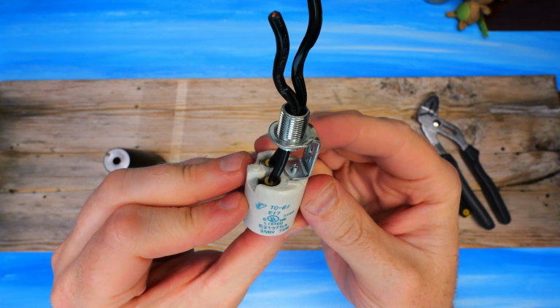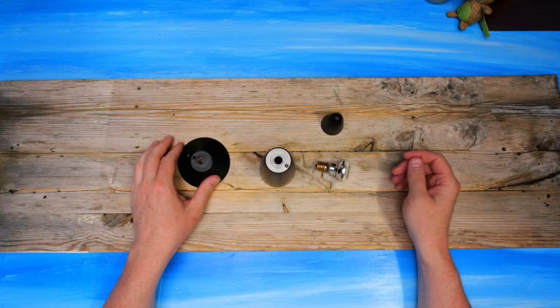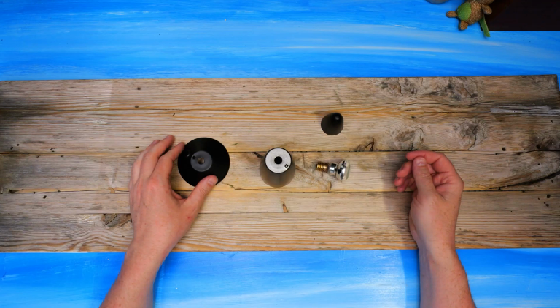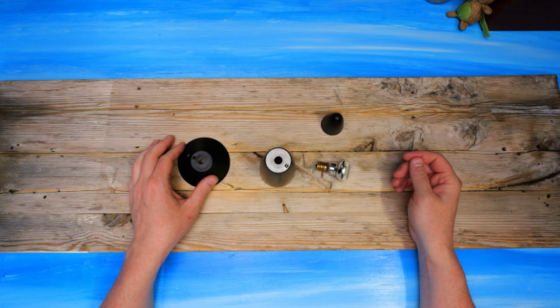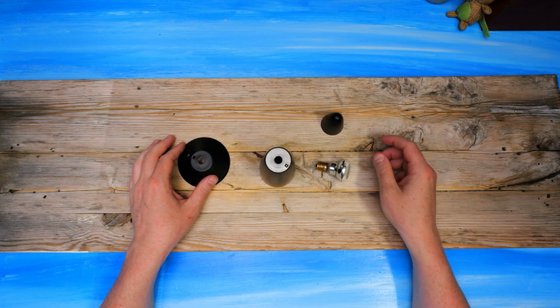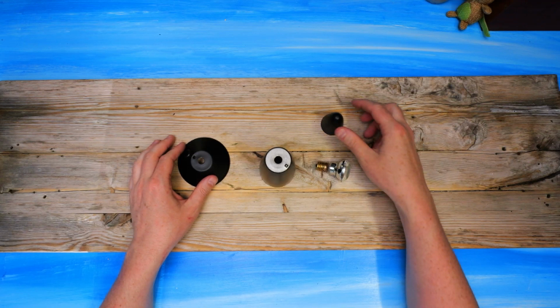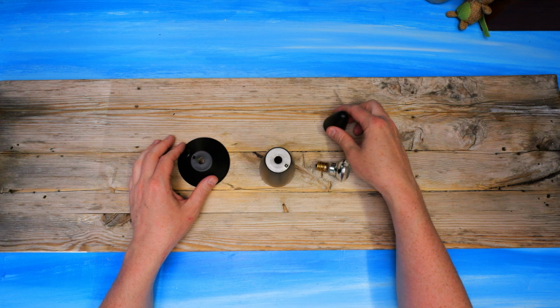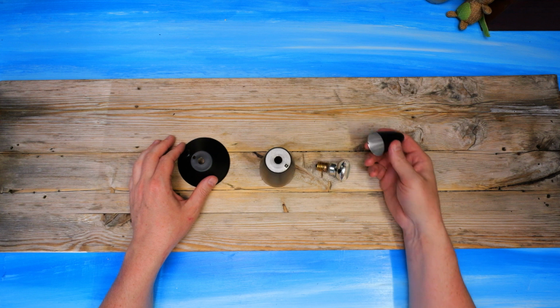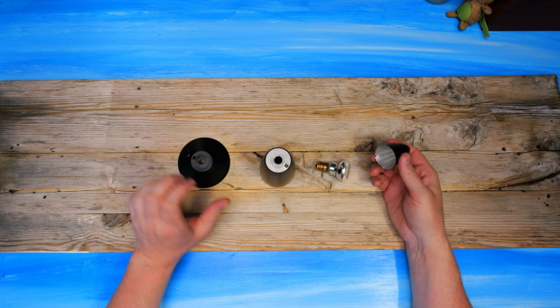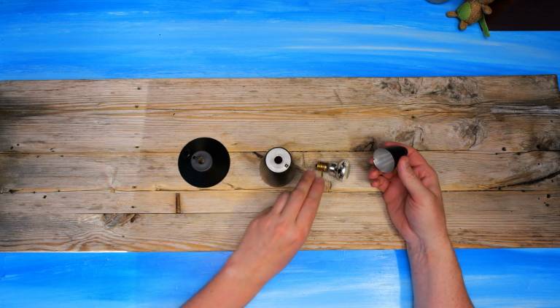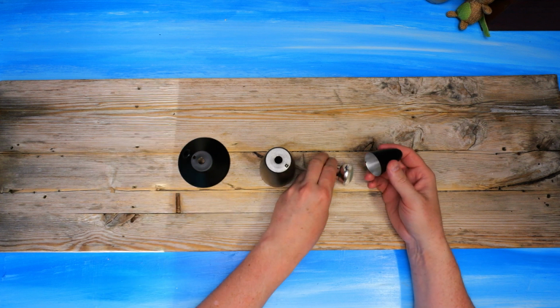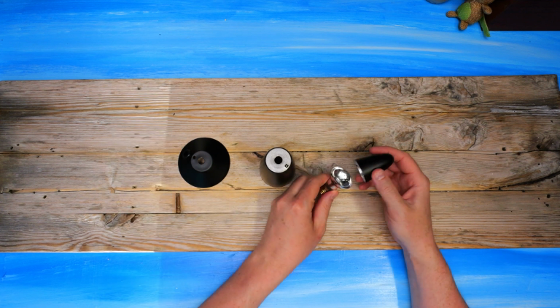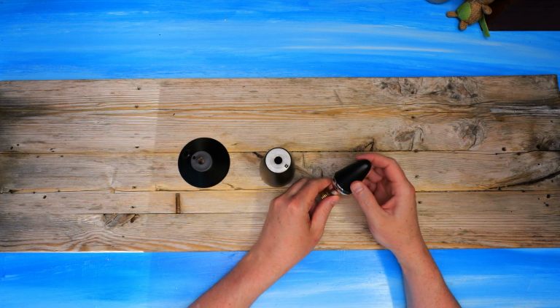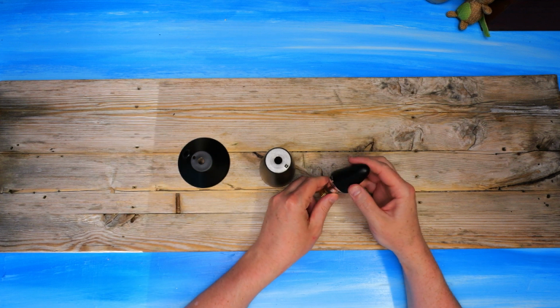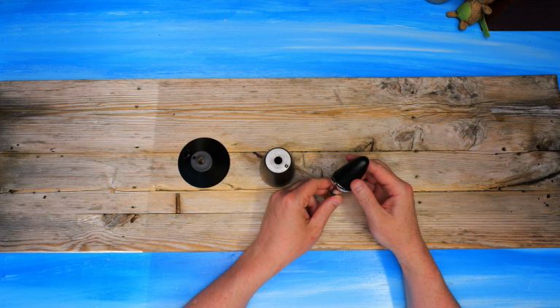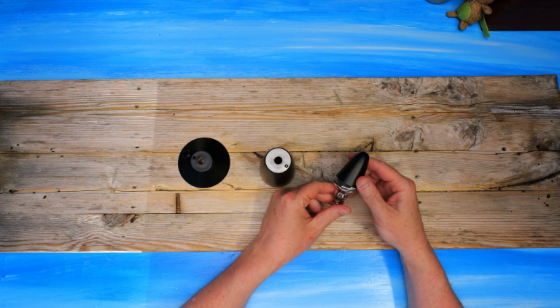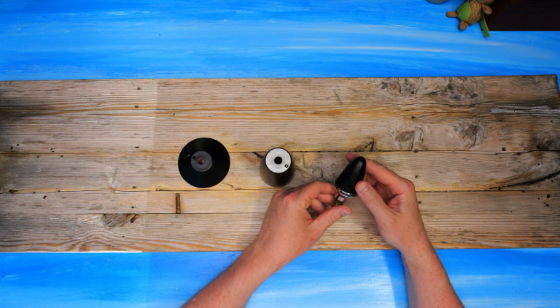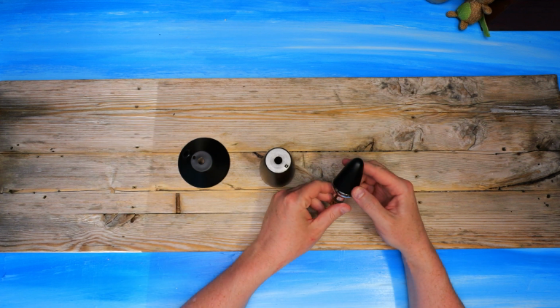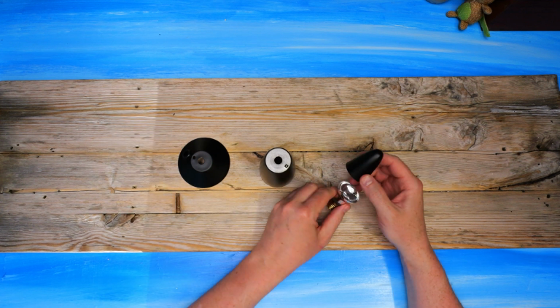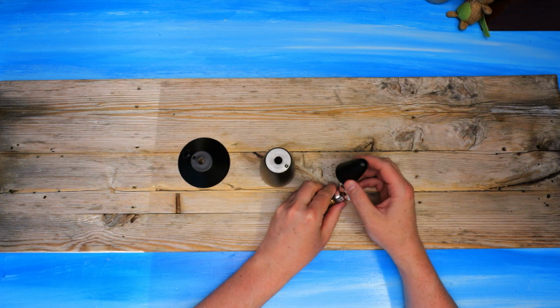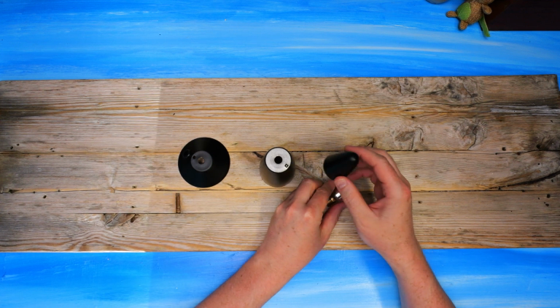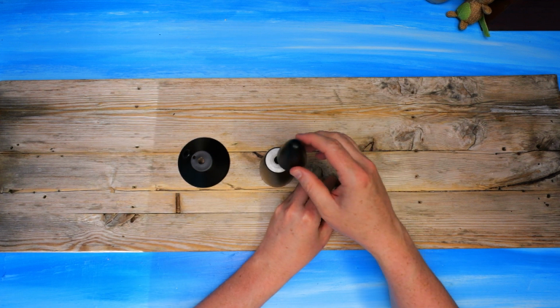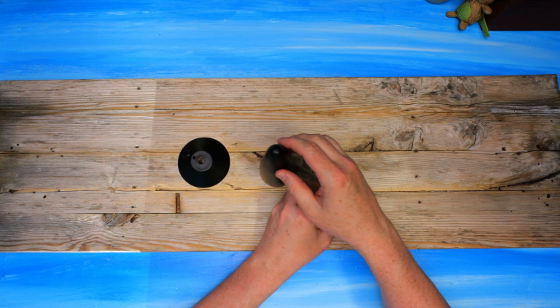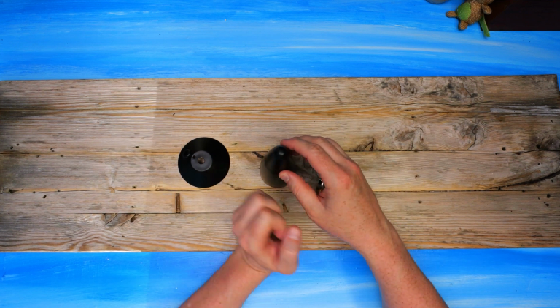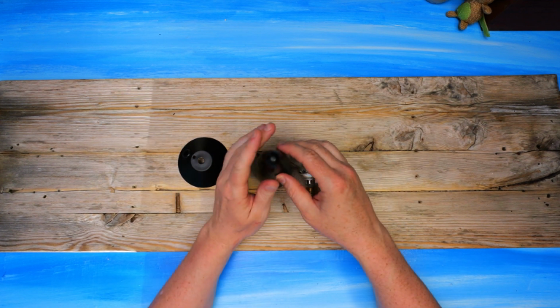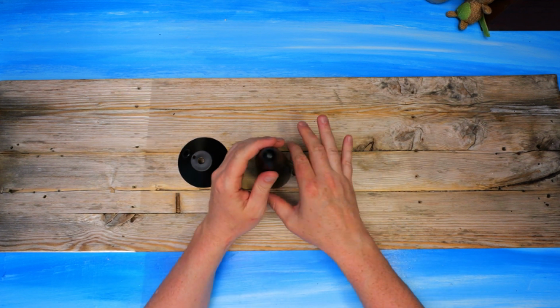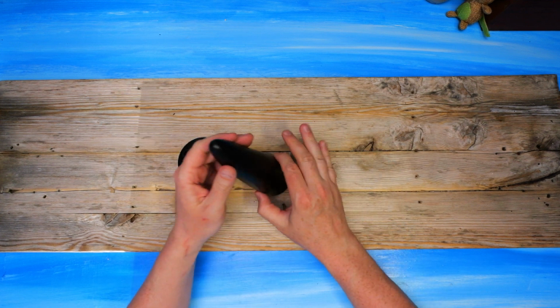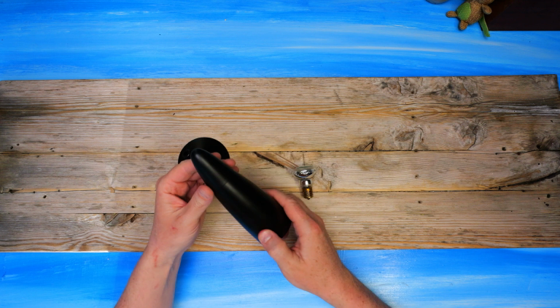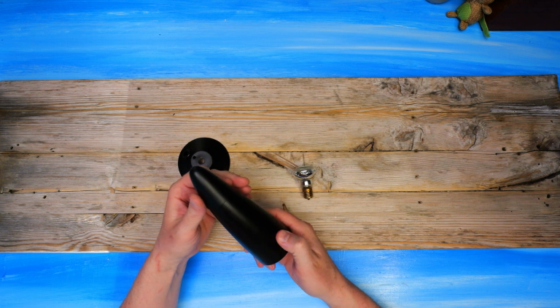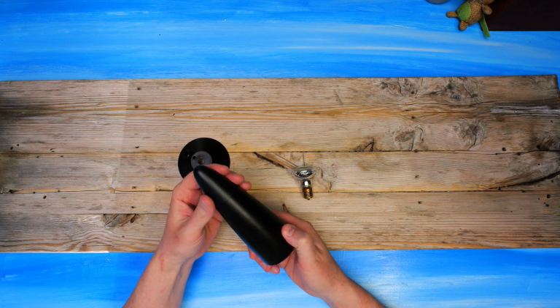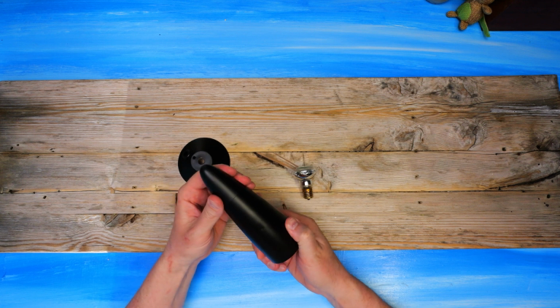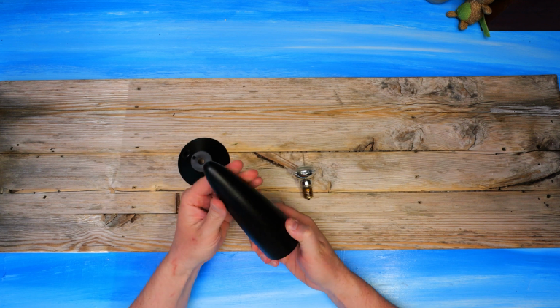Not much to scavenge here. The only thing is the light bulb that I can use on my other lava lamps, and maybe the lamp tip can be used as decoration or a cap on something.